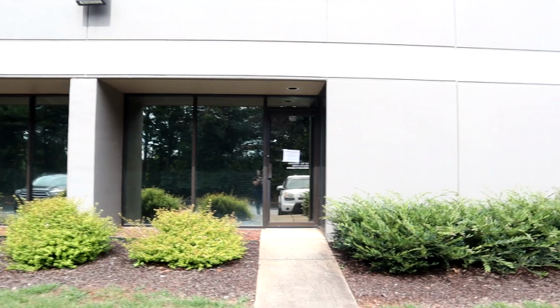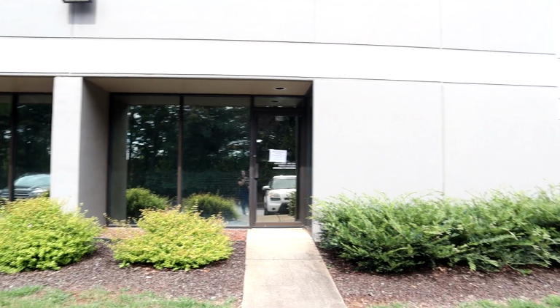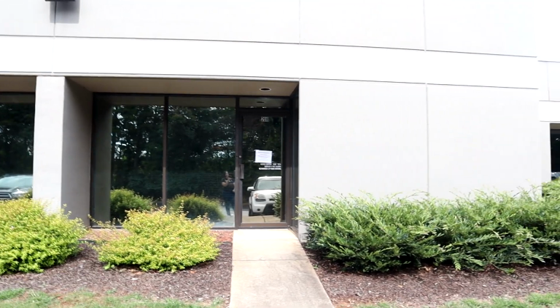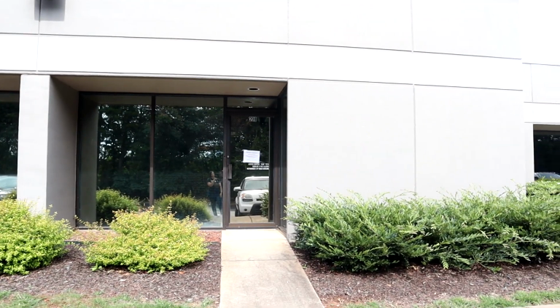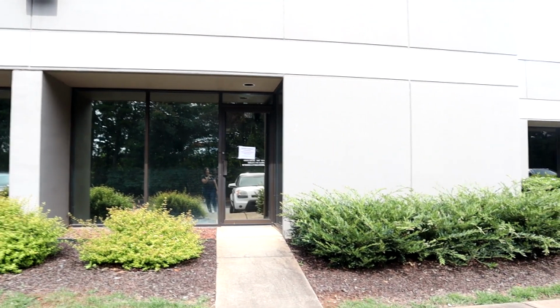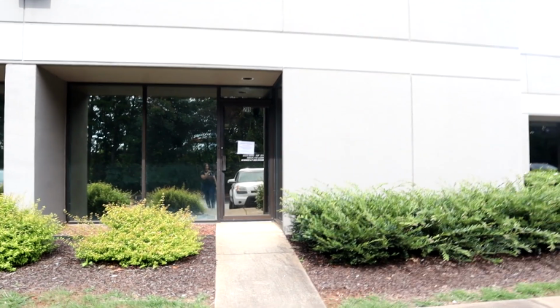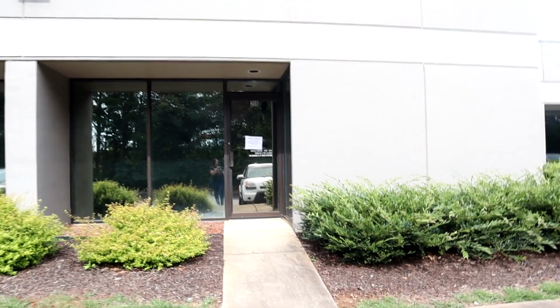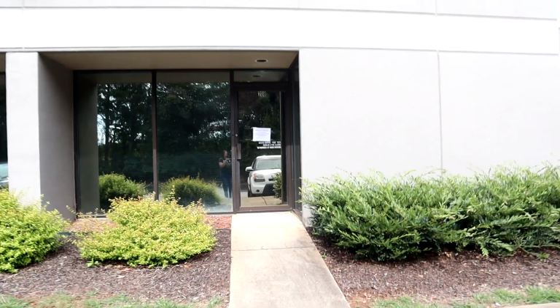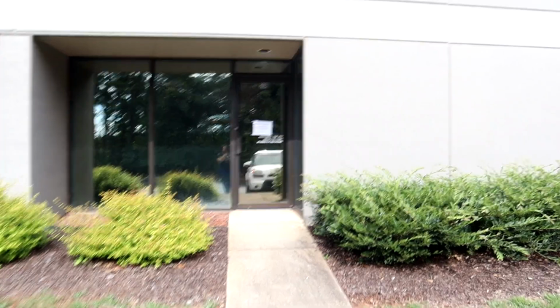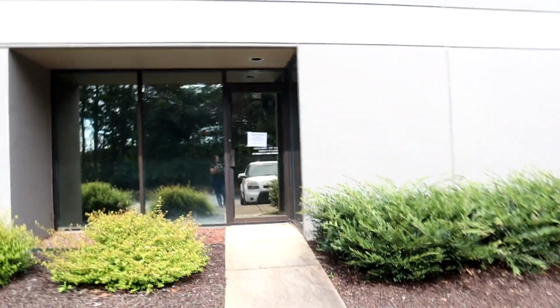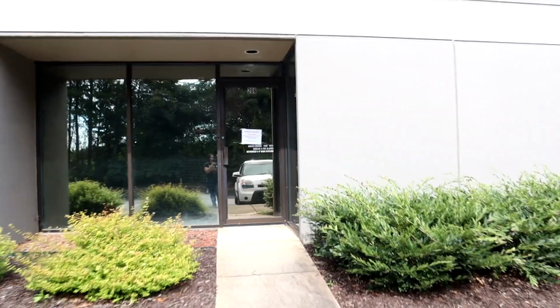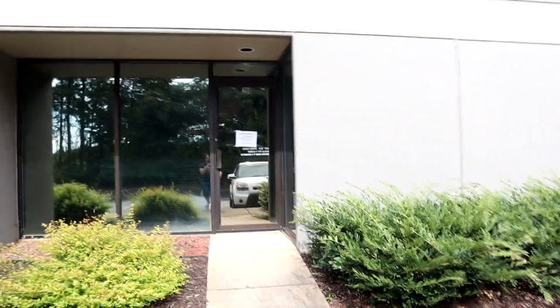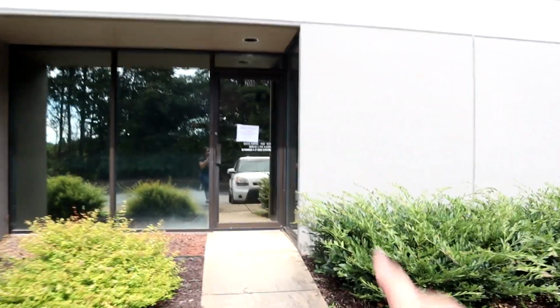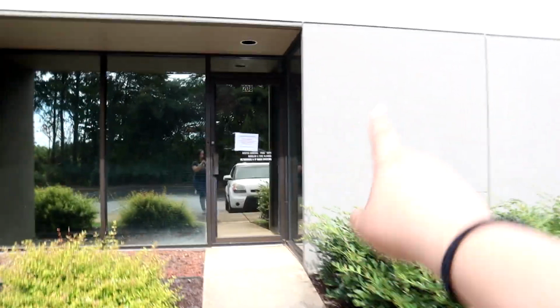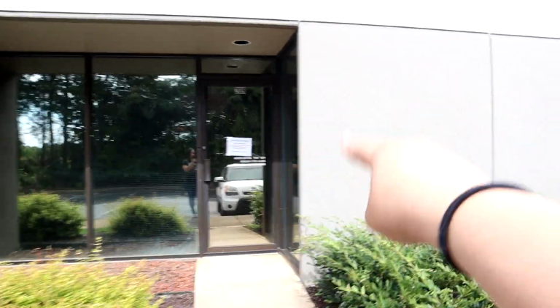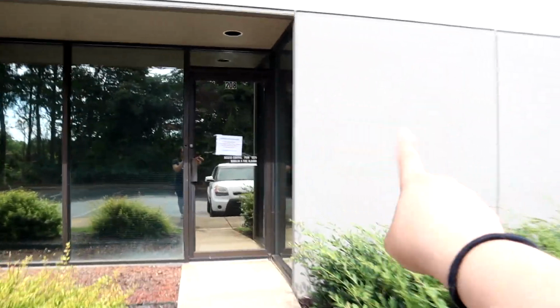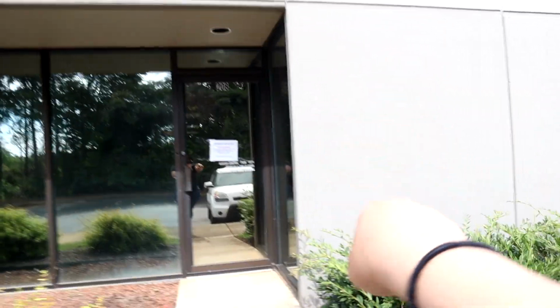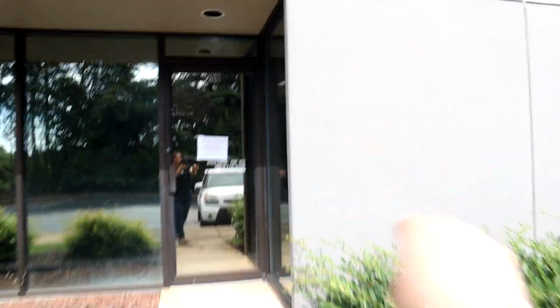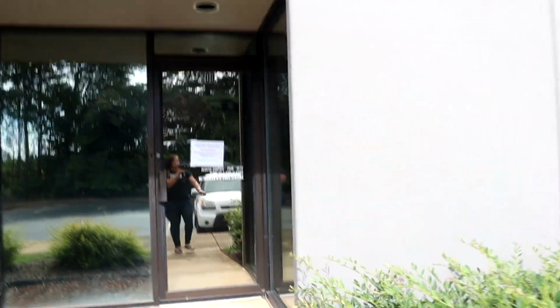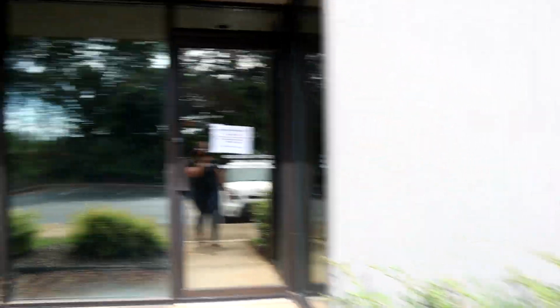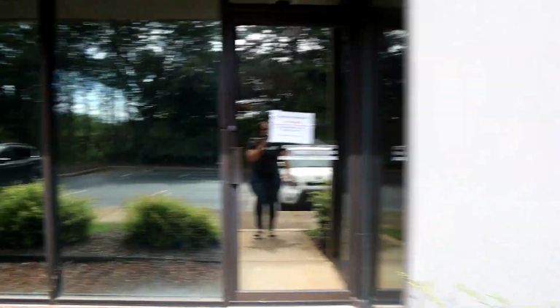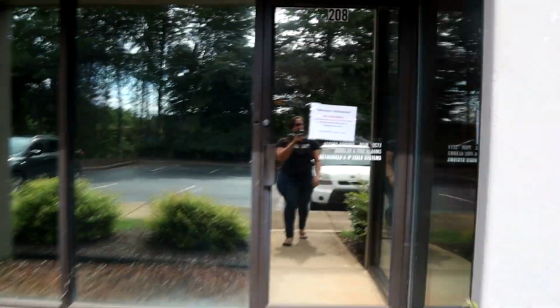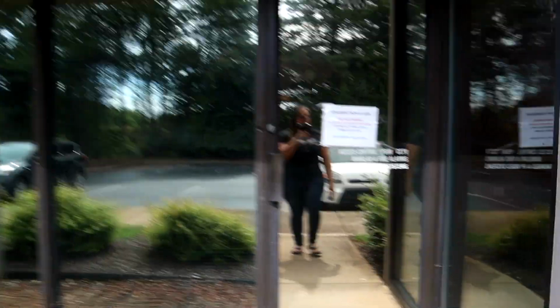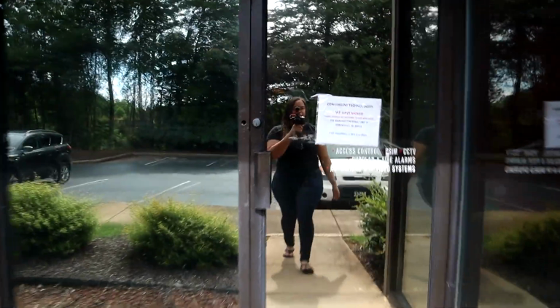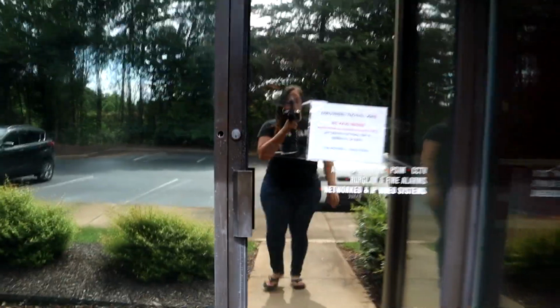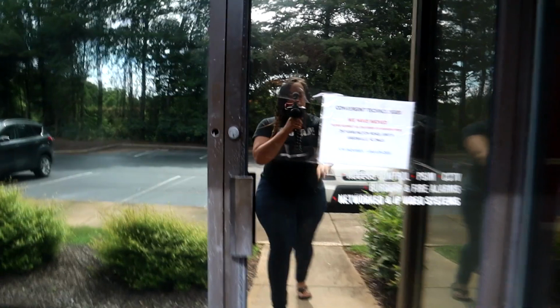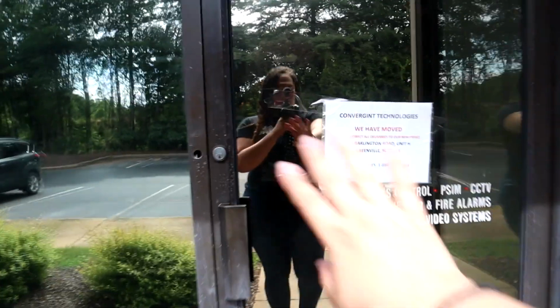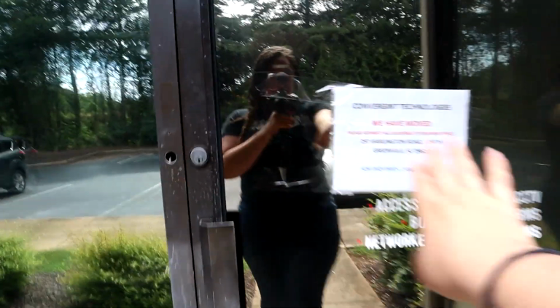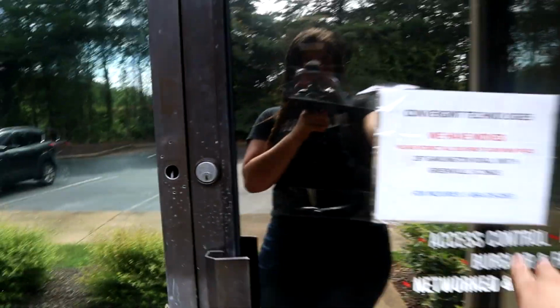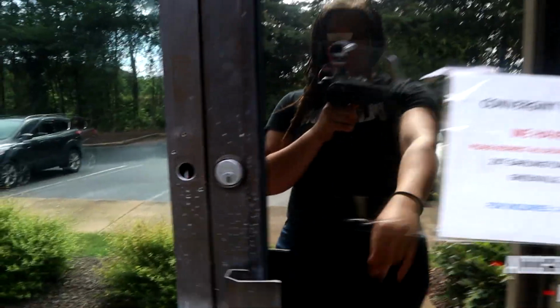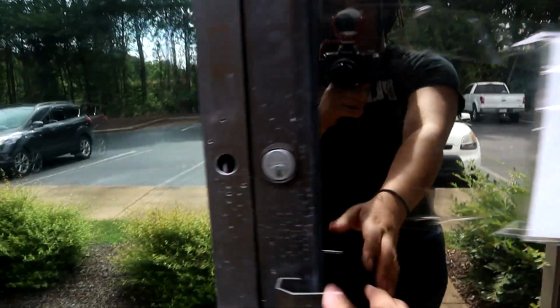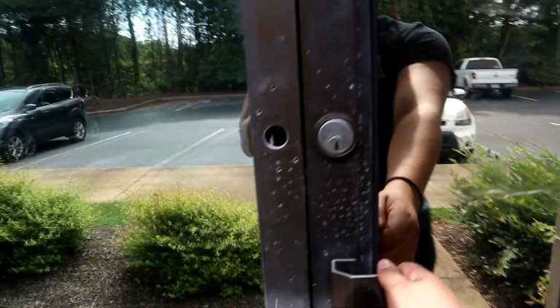So this is the building and my sign will end up right about here somewhere — that's where everybody else has theirs. And of course all of this stuff will come off.